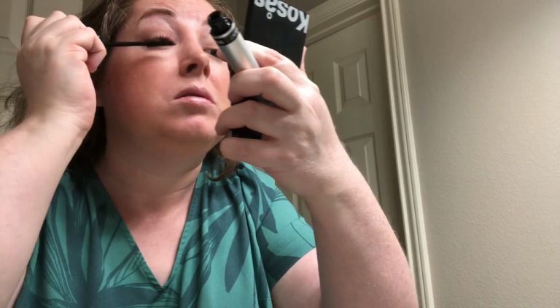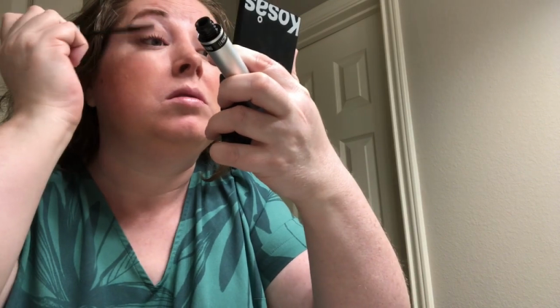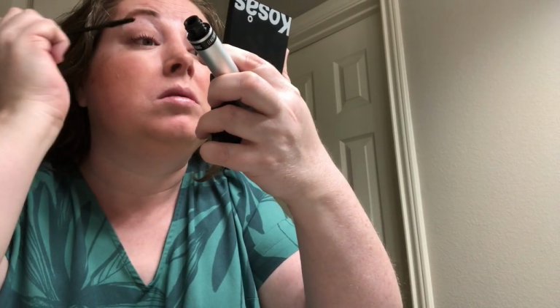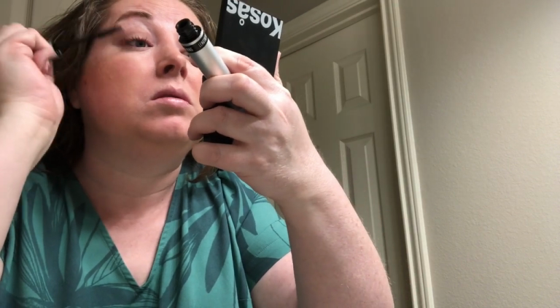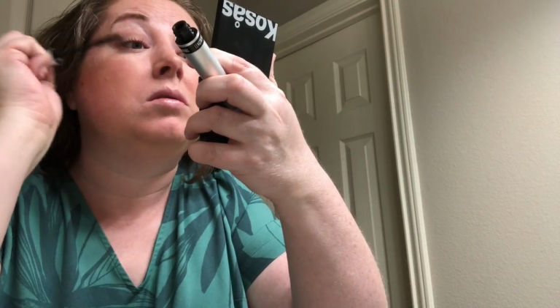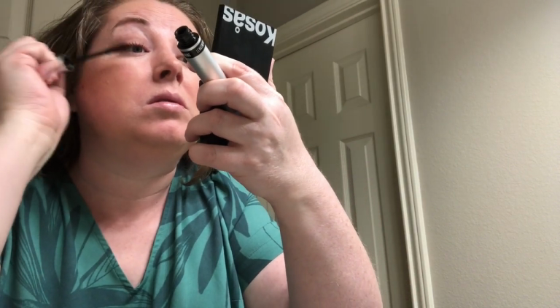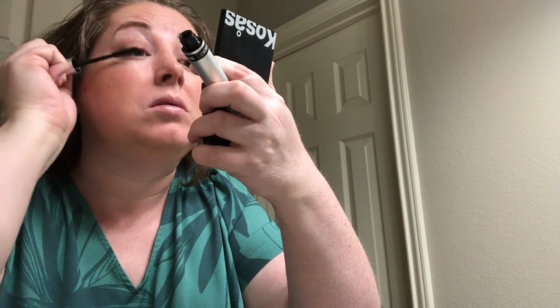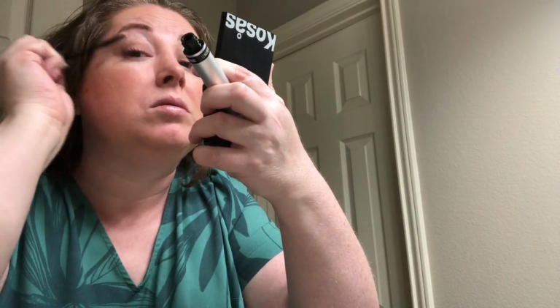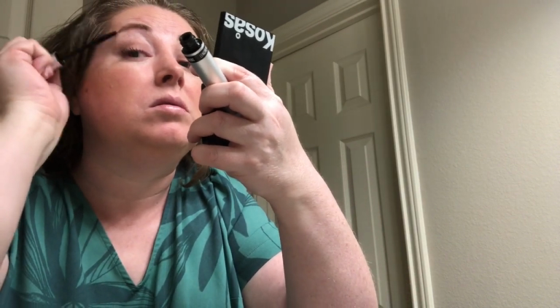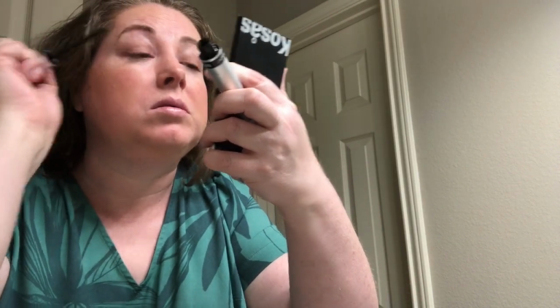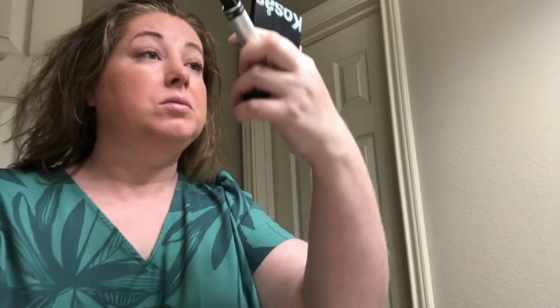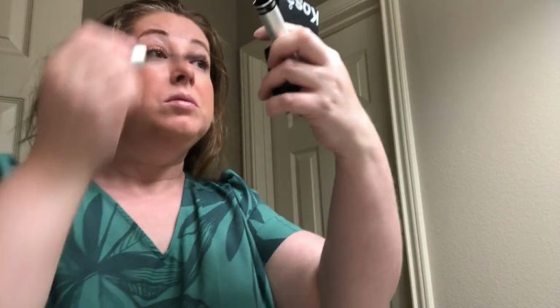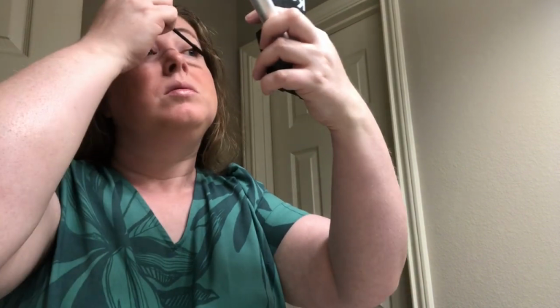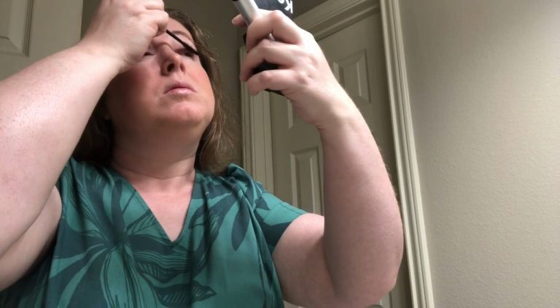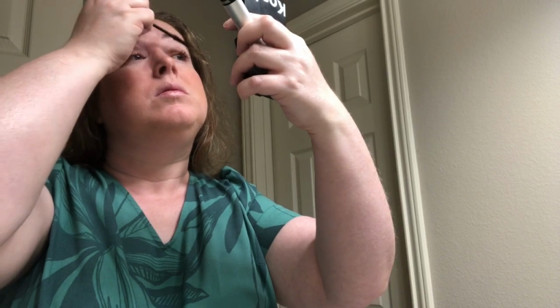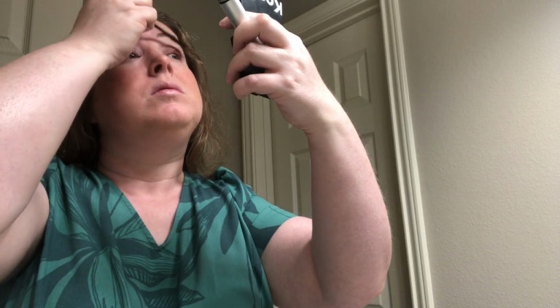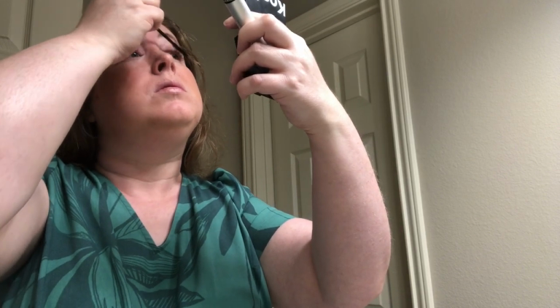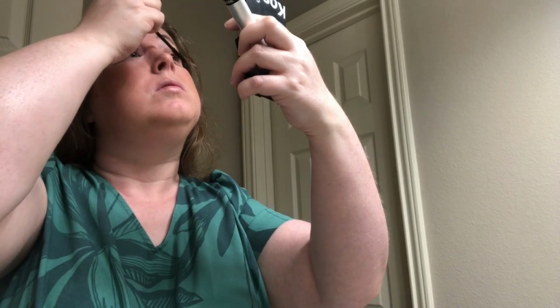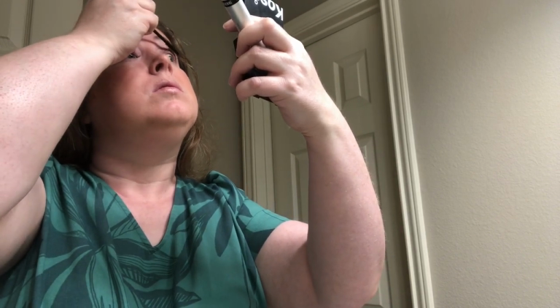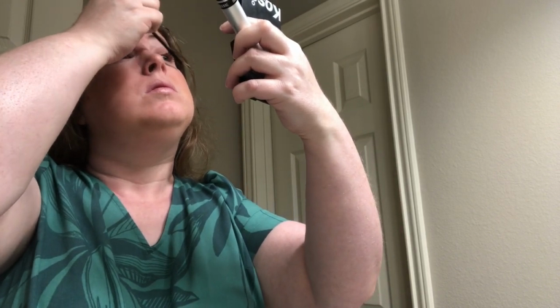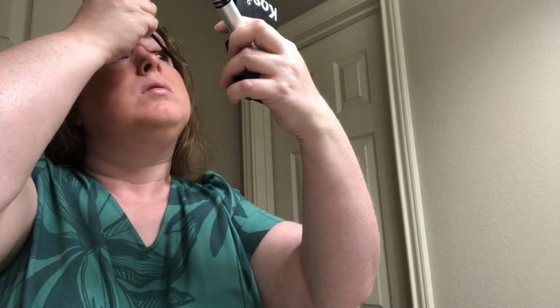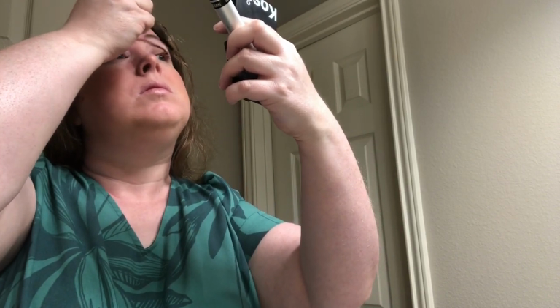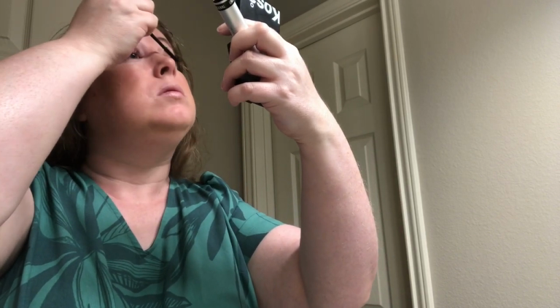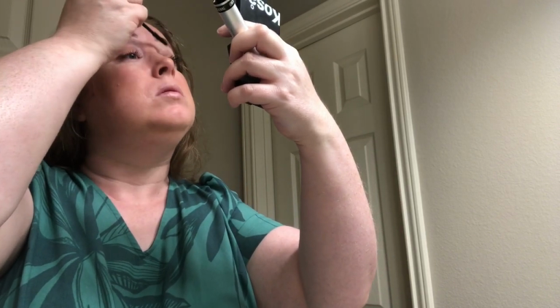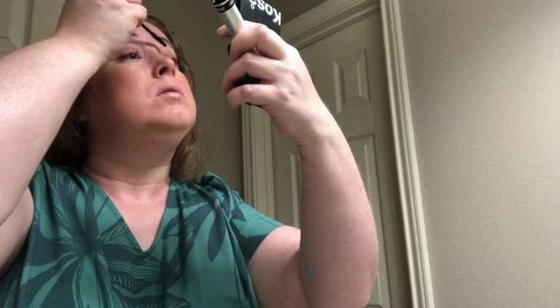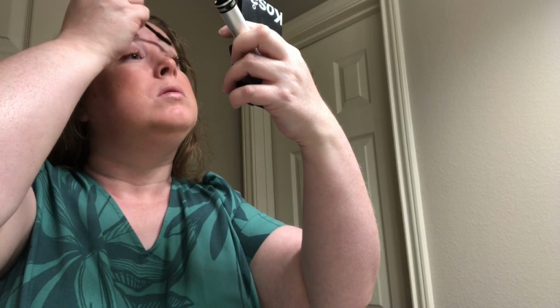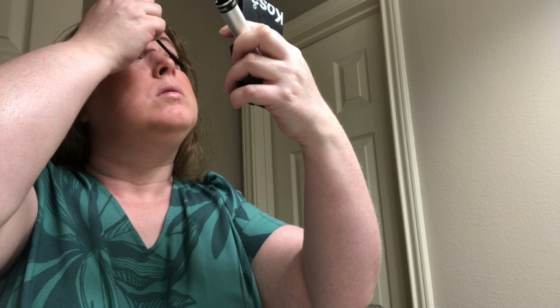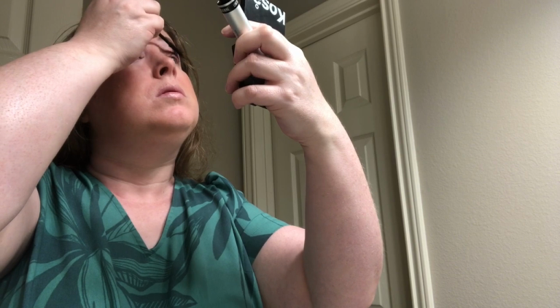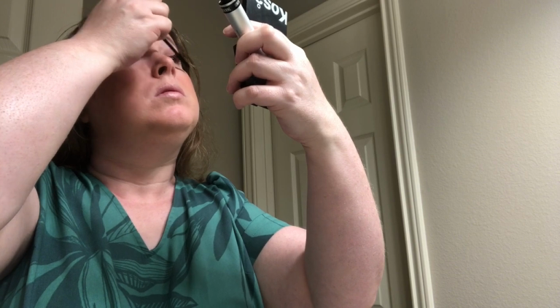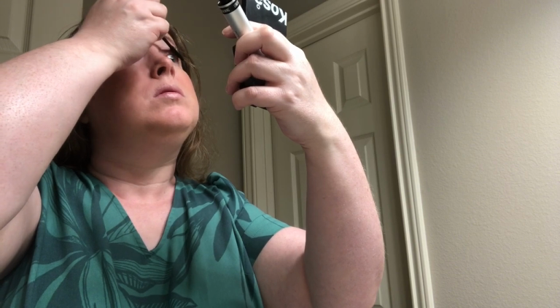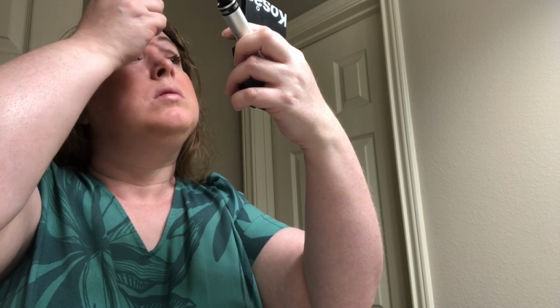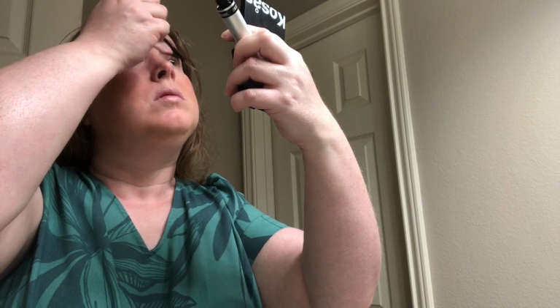And we have the mascara out again! I must really love it because I've used it so many times already in this video. It is the lengthening mascara by Savvy Minerals — I'll also have it linked below.